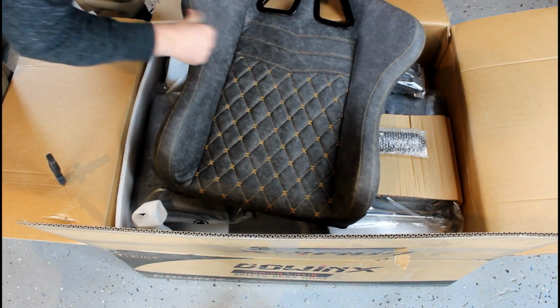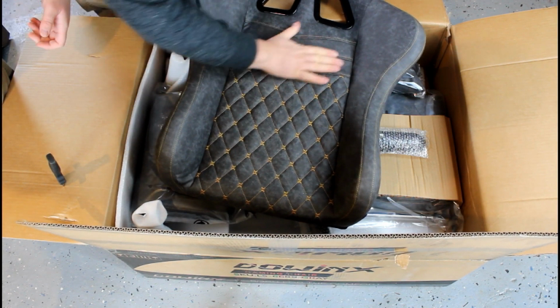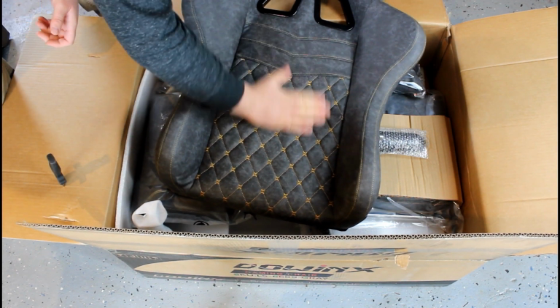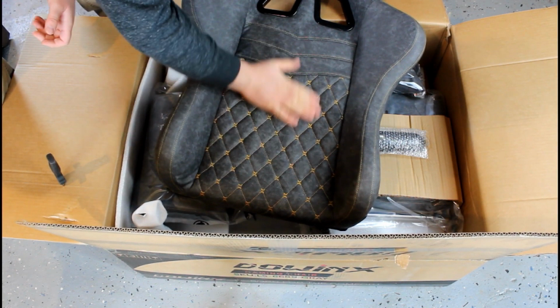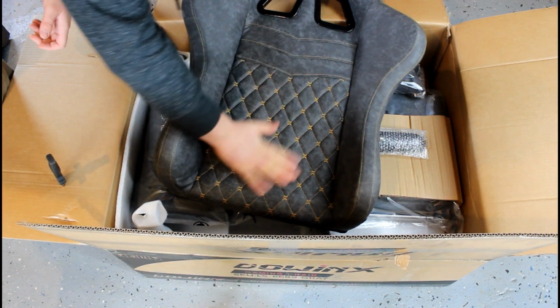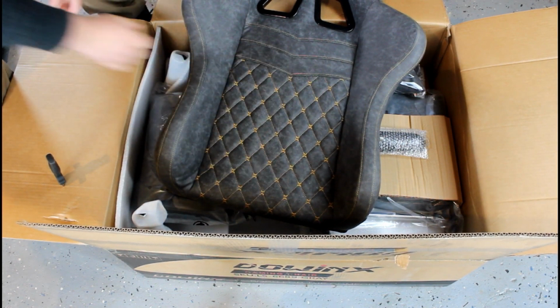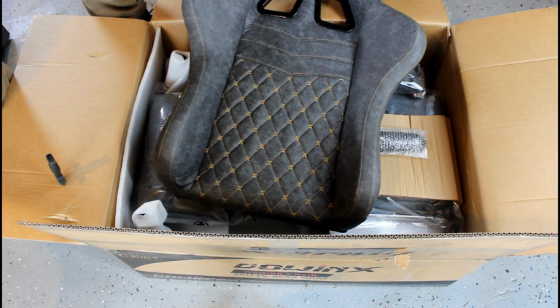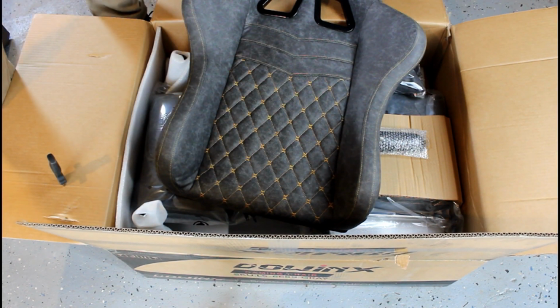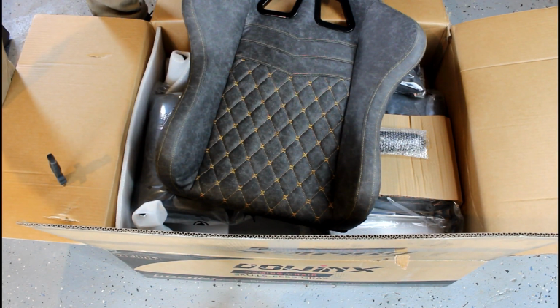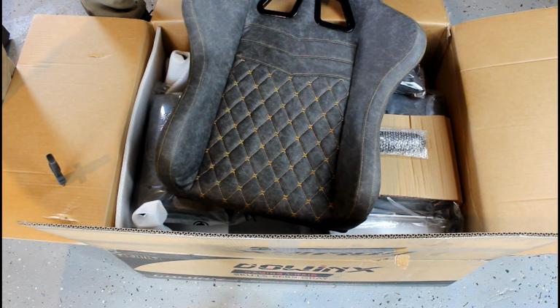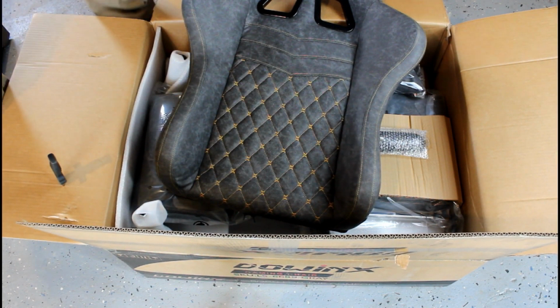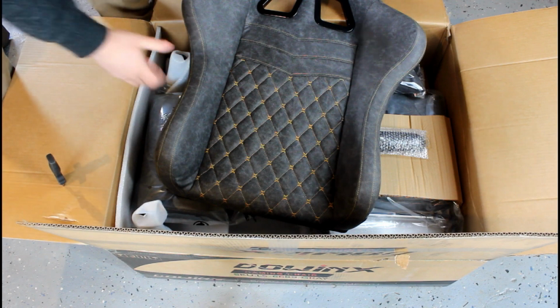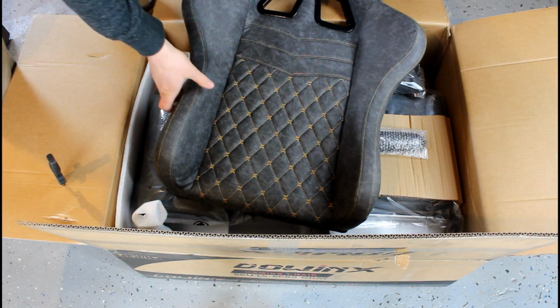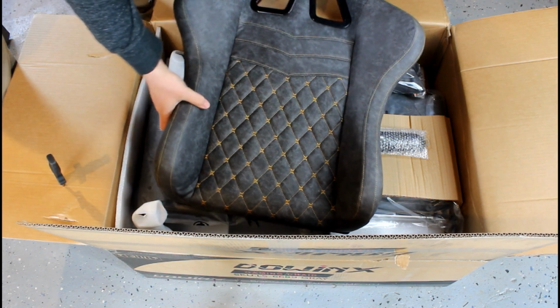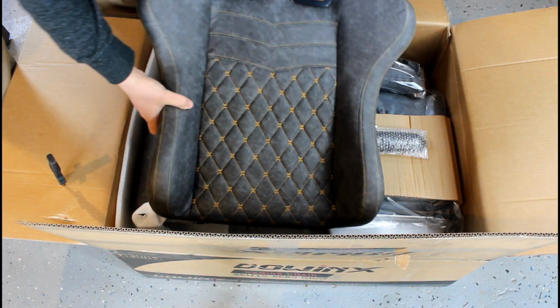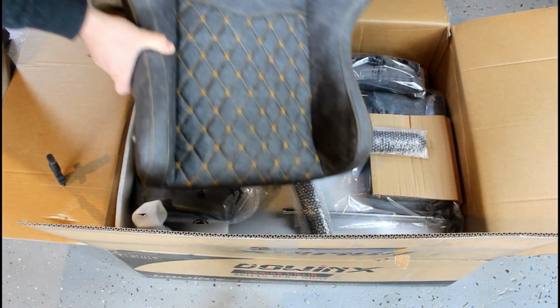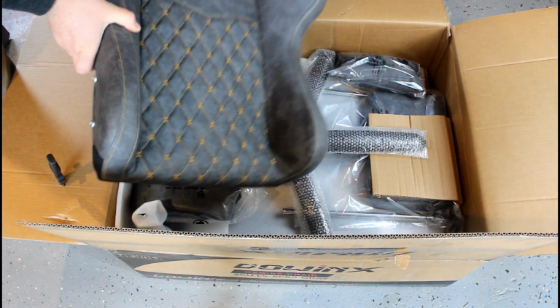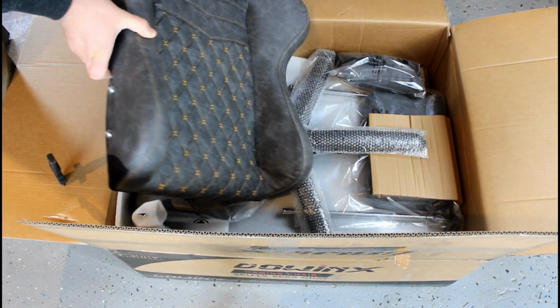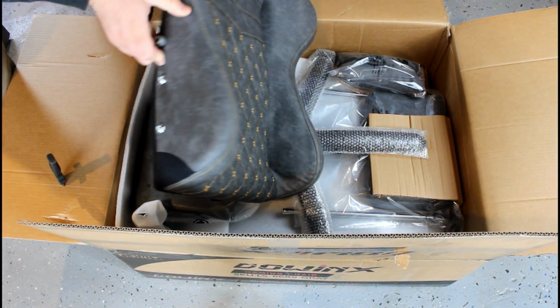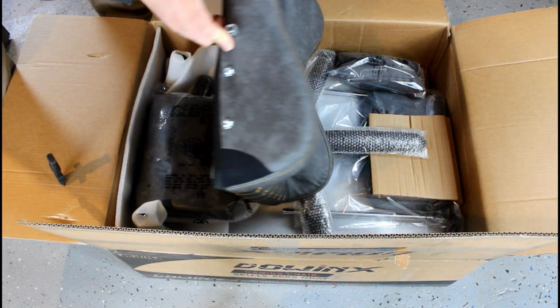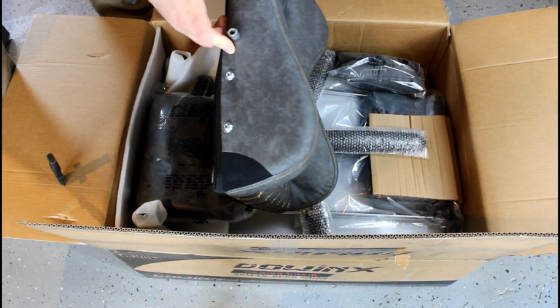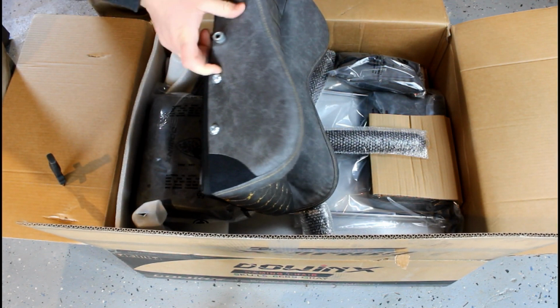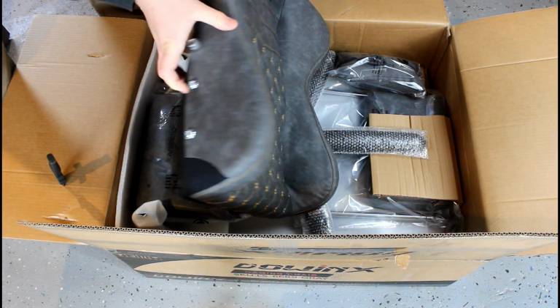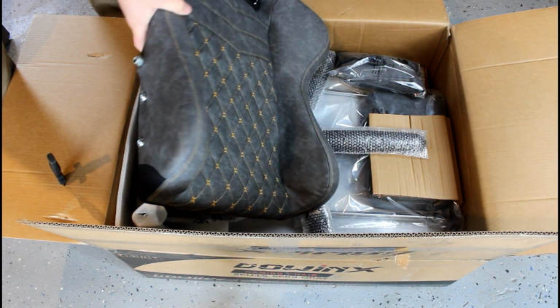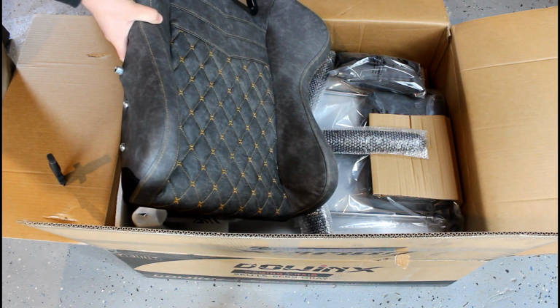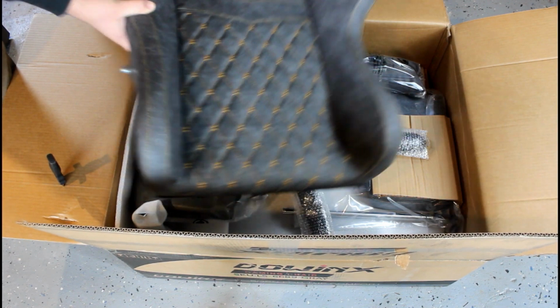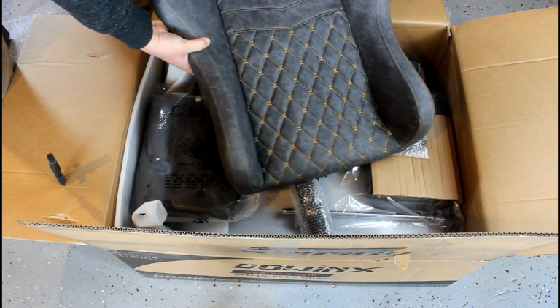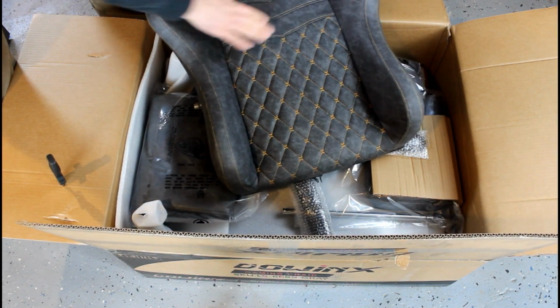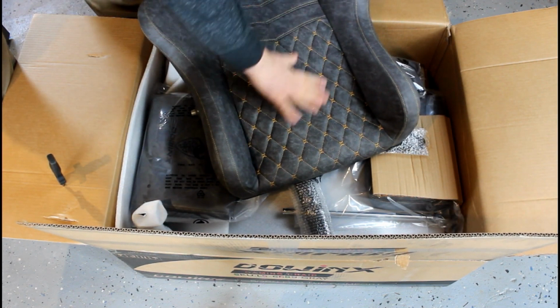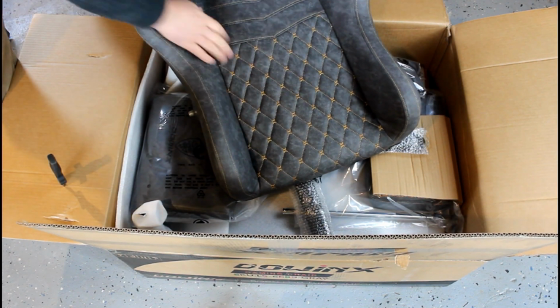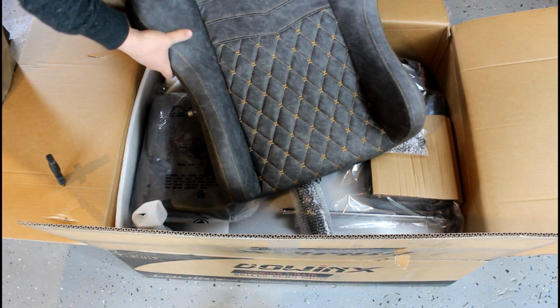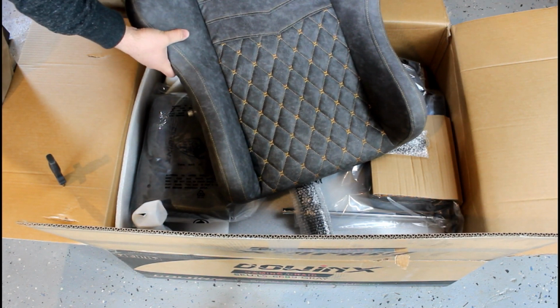Quality is there — it looks exactly like the pictures, which is not always the case. It's got this kind of dirty gray leather with a nice little pattern in the front. It's pretty awesome.